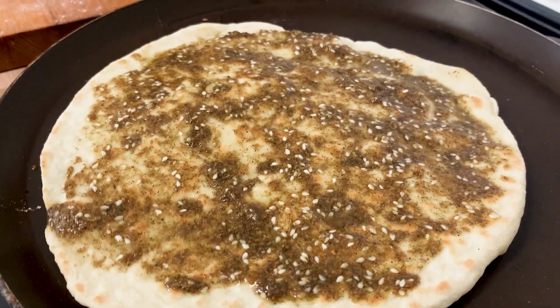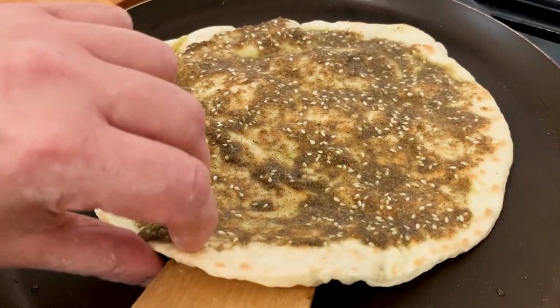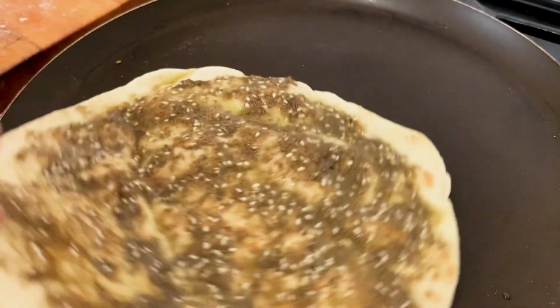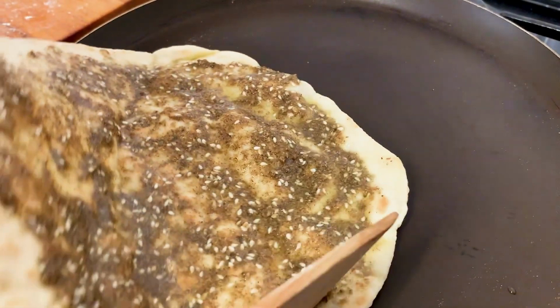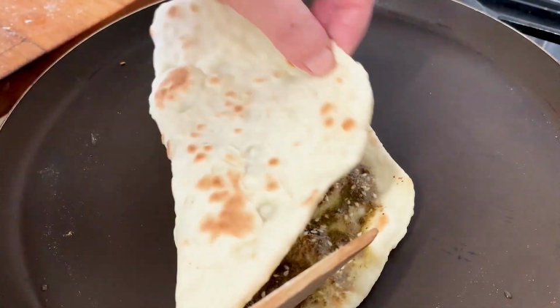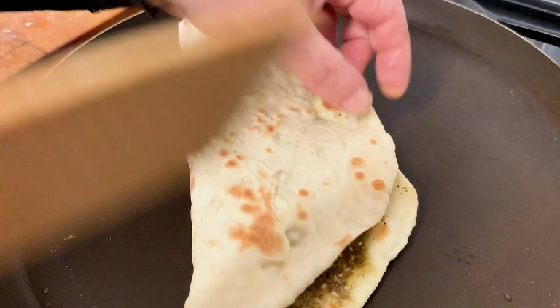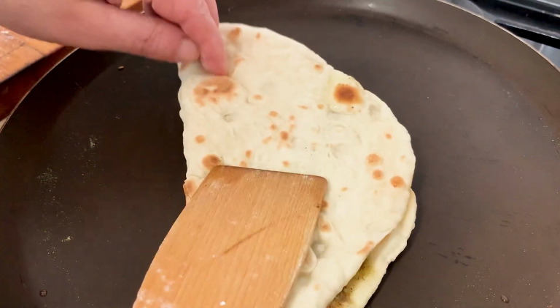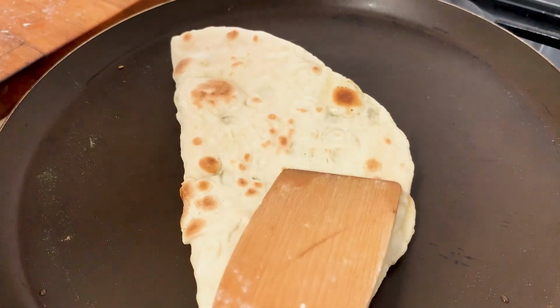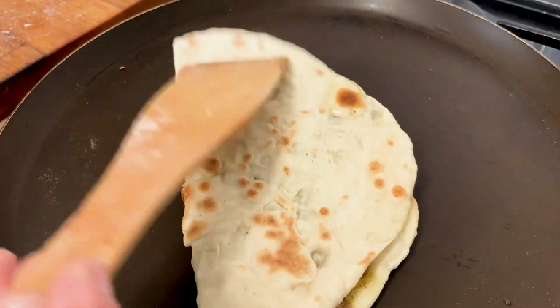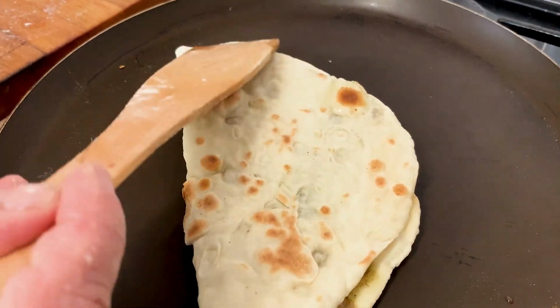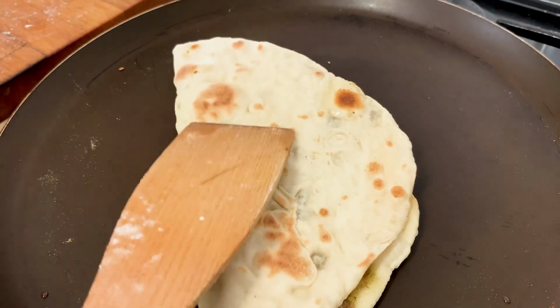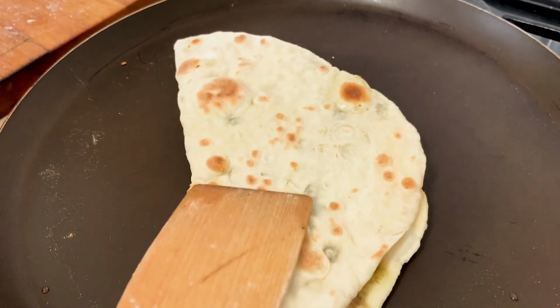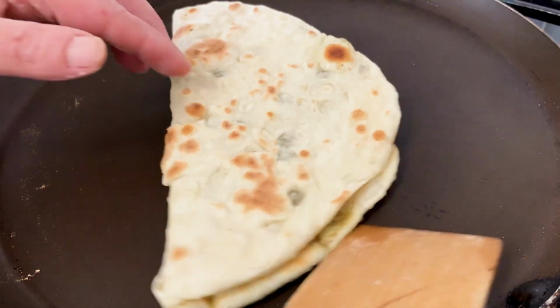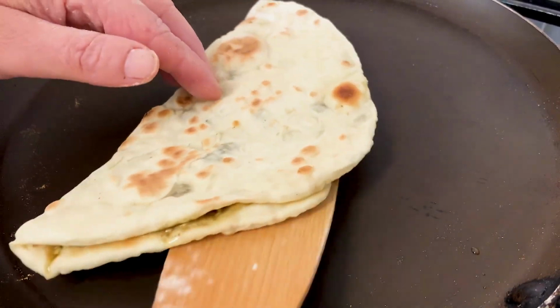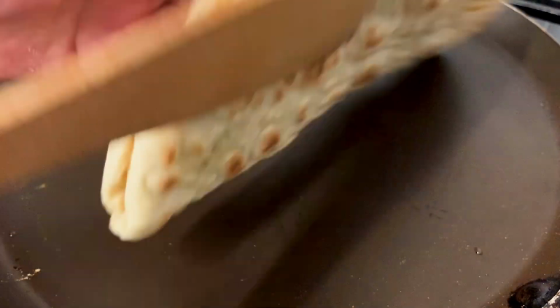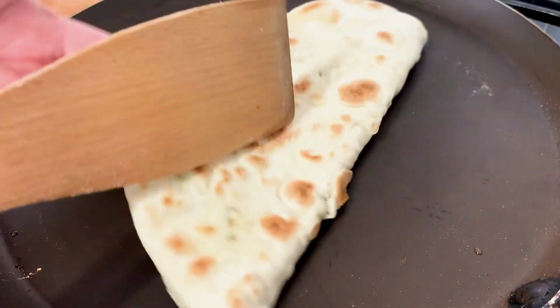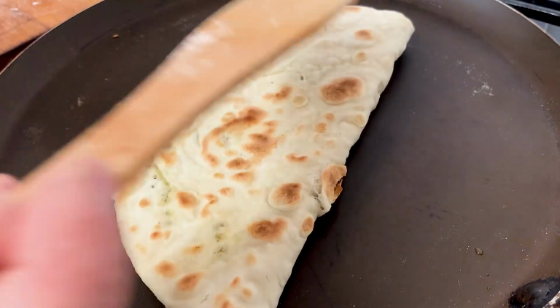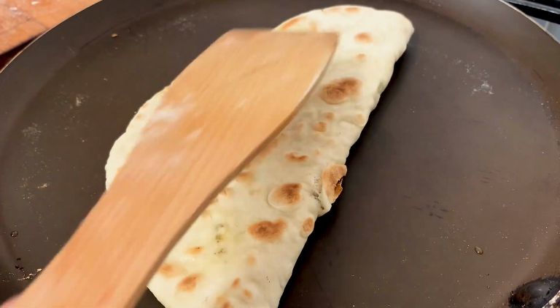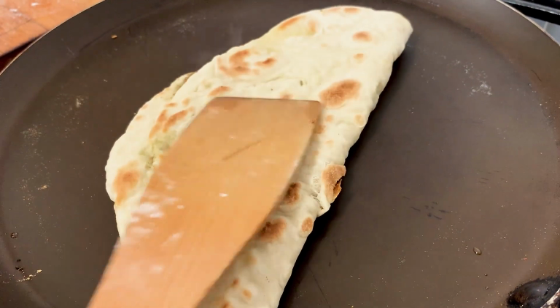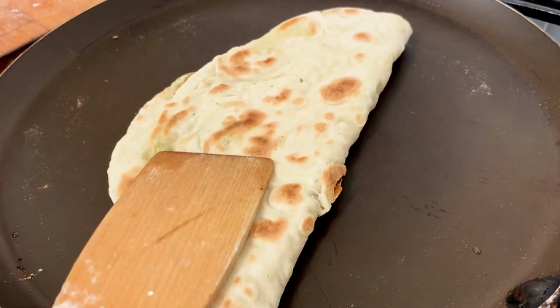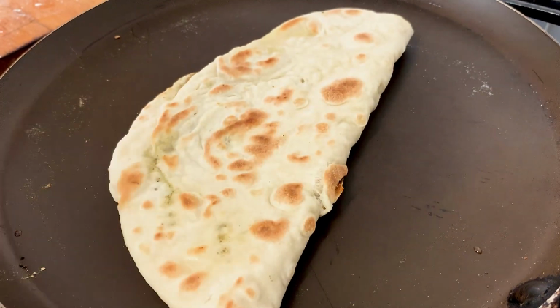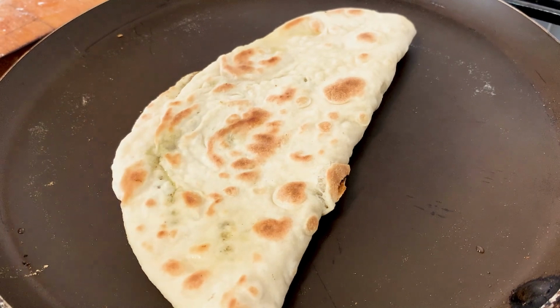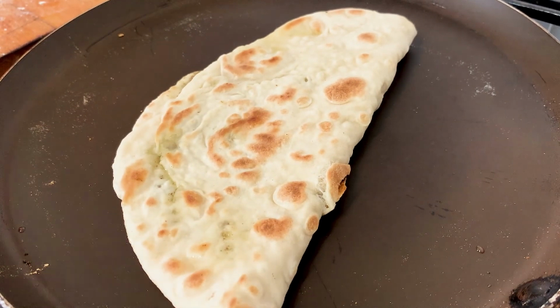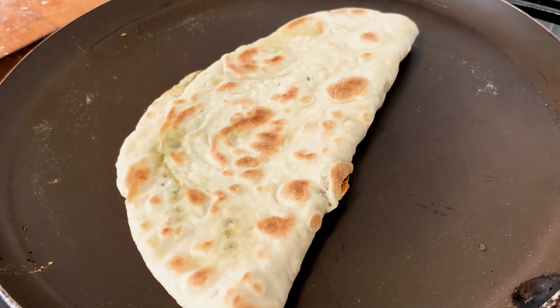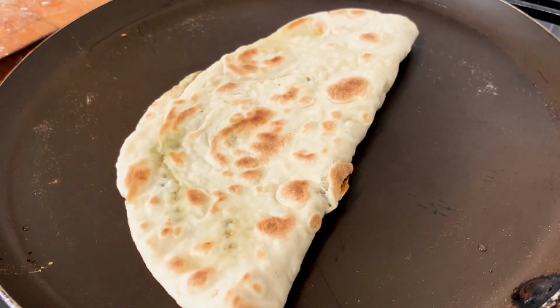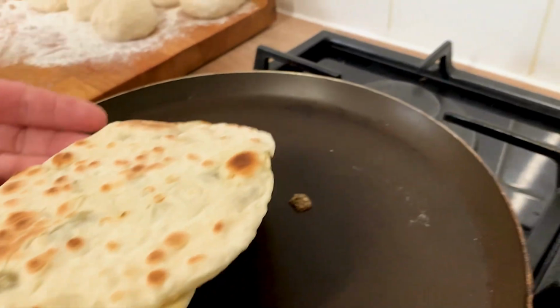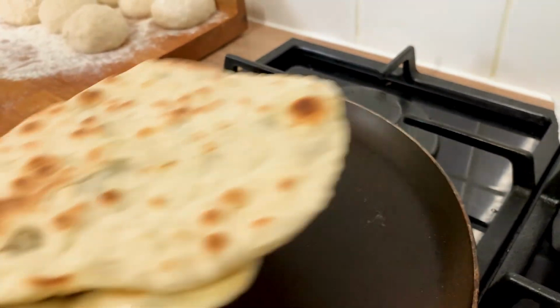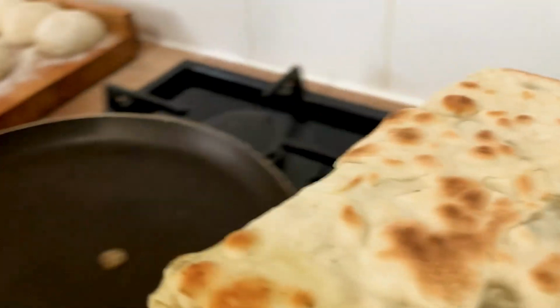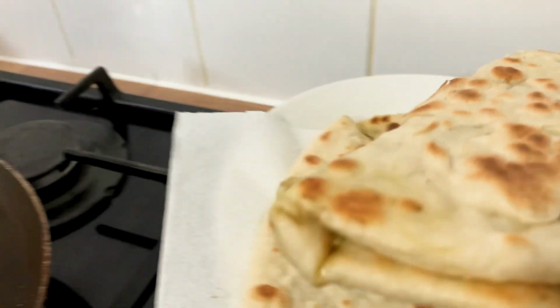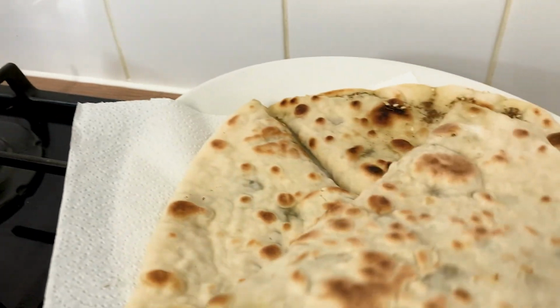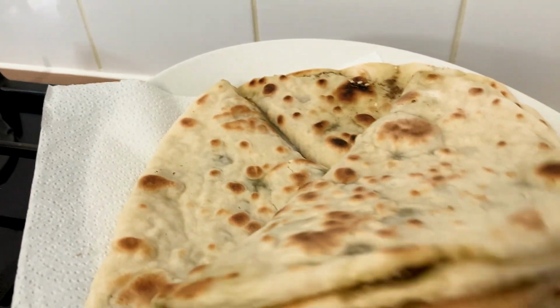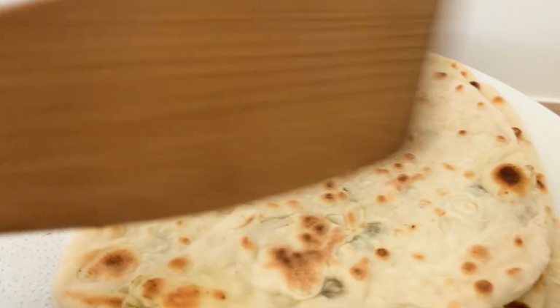Cook for an additional two minutes, then fold, flip, and cook on the other side. And there you have it — your Naish all done.